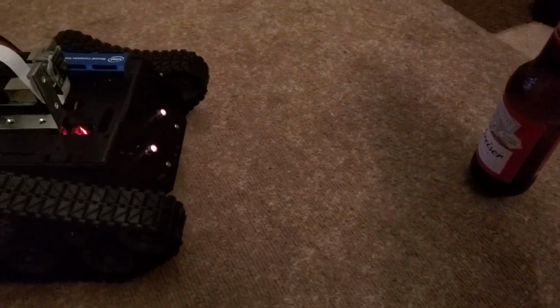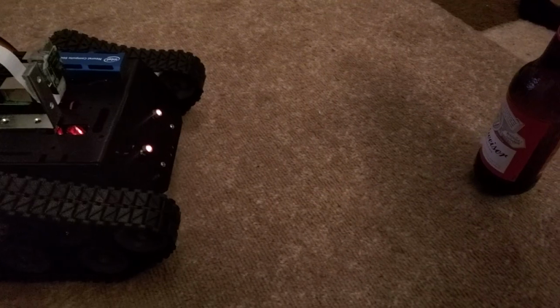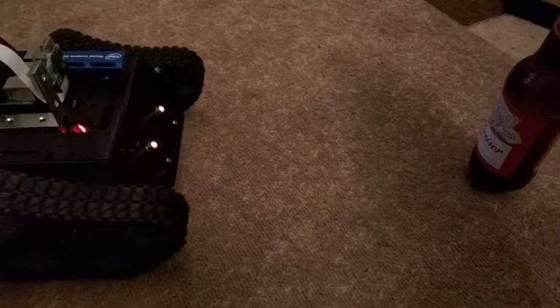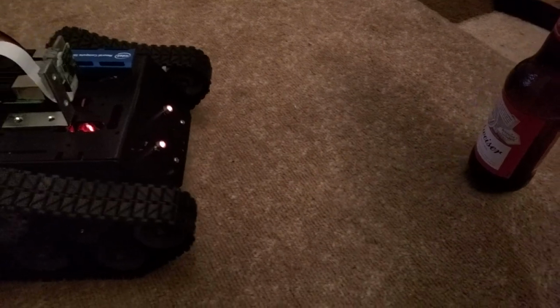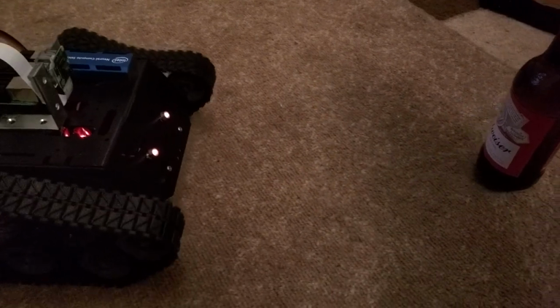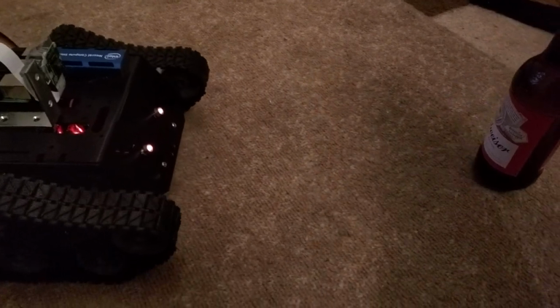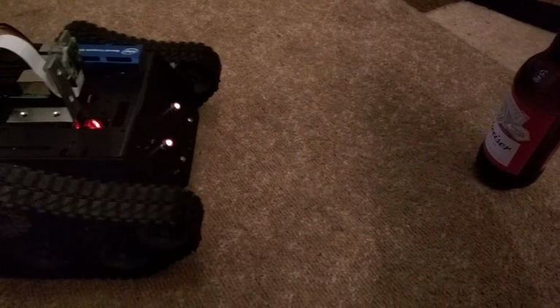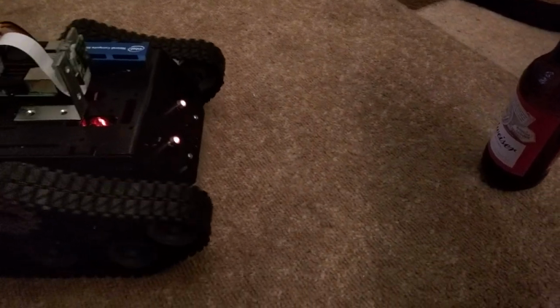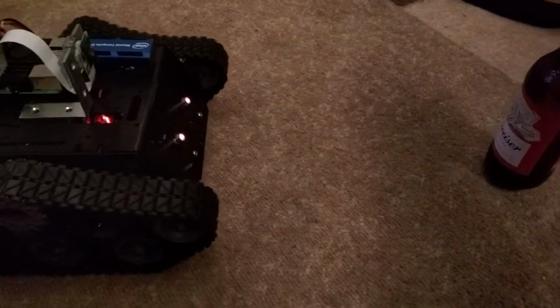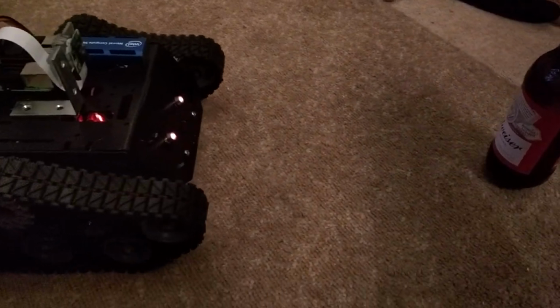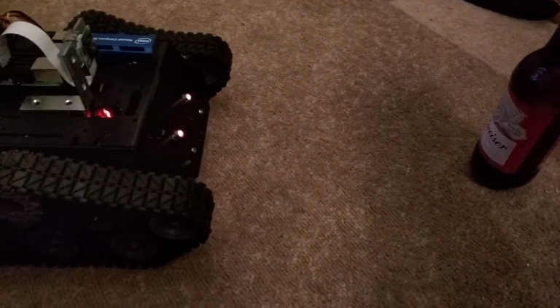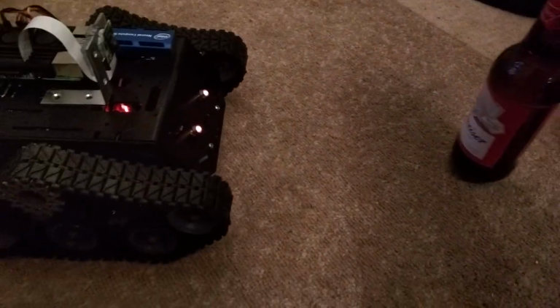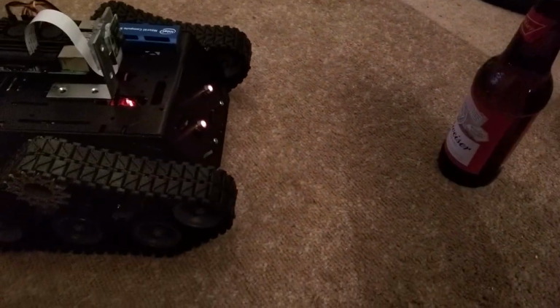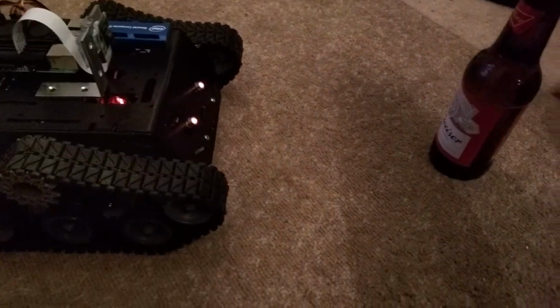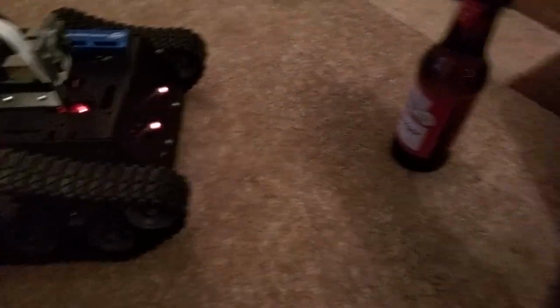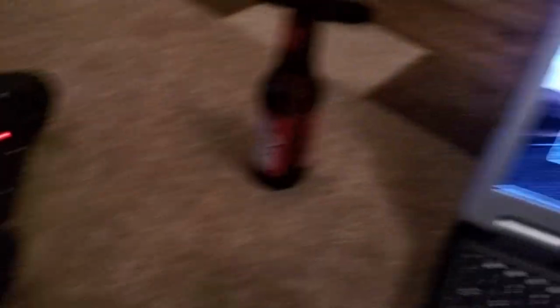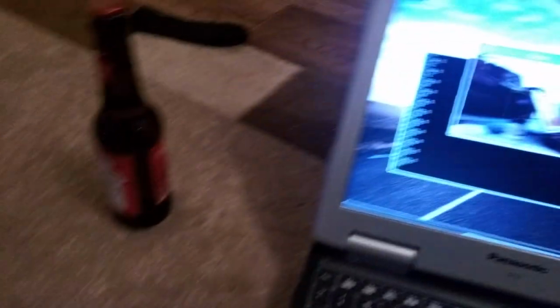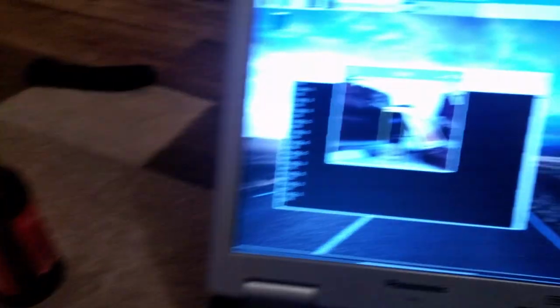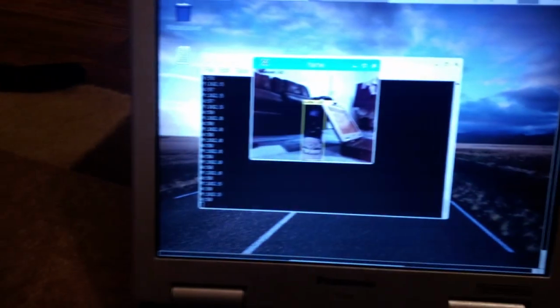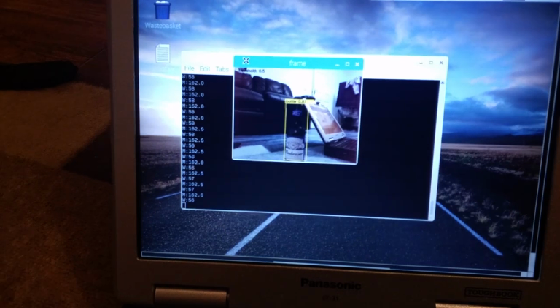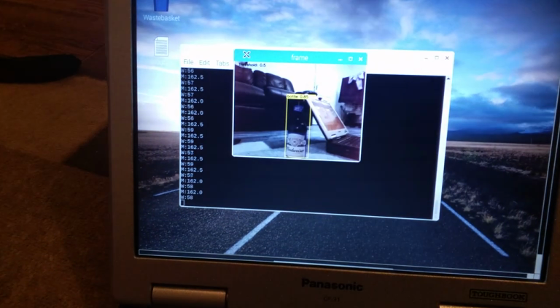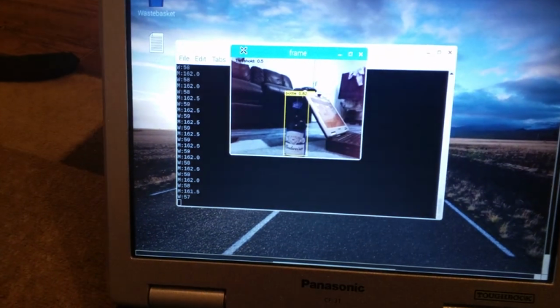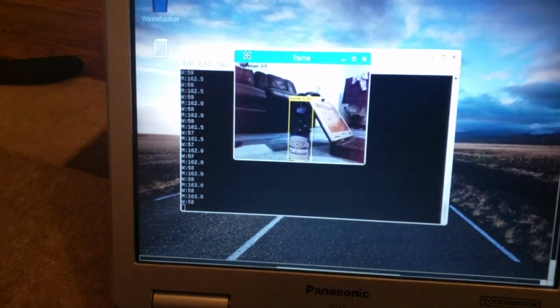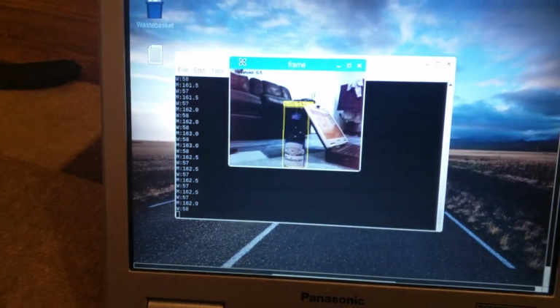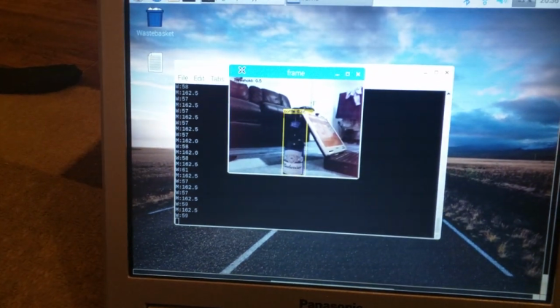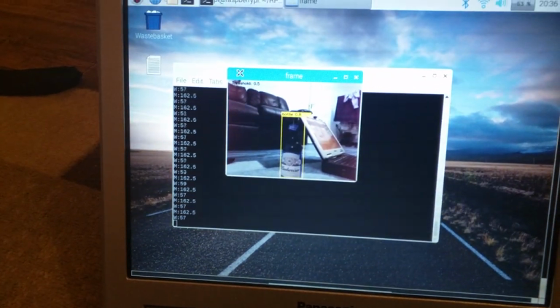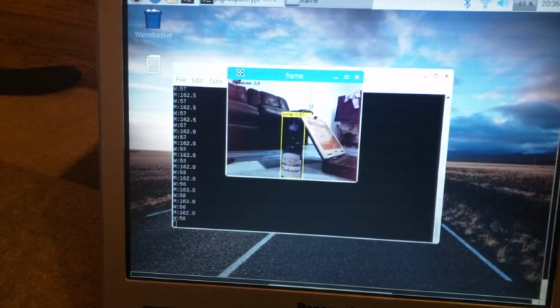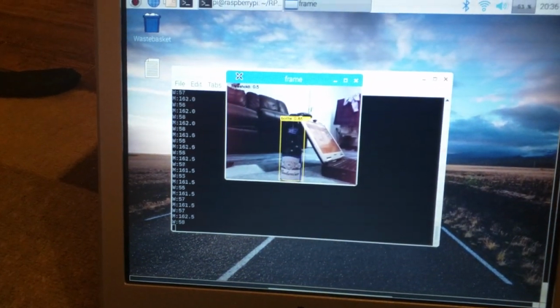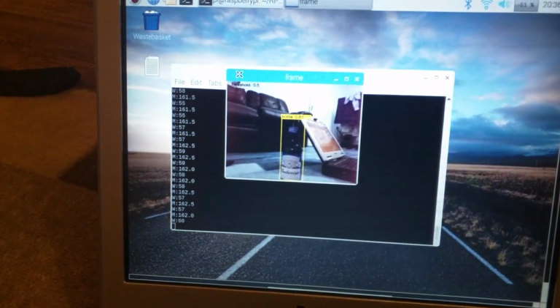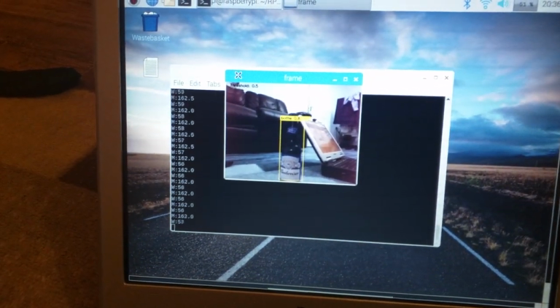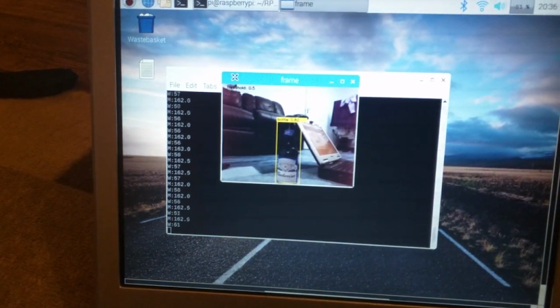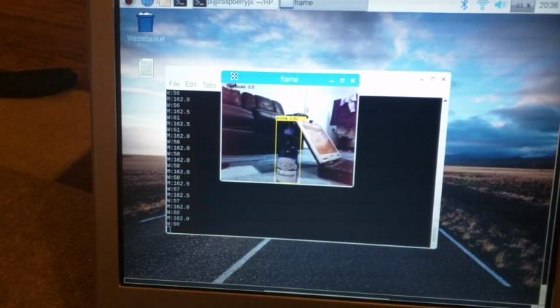It really does like the beer. This is what the computer sees when it's having a look around the world.